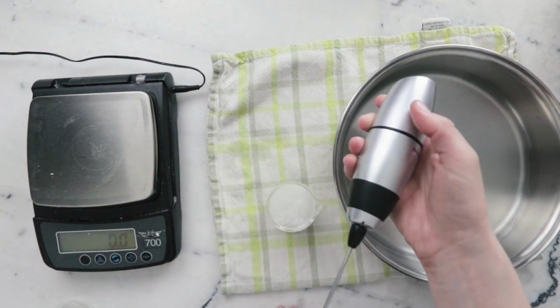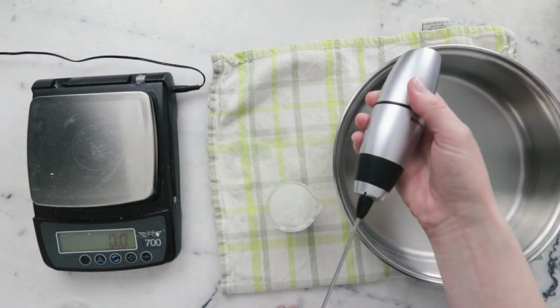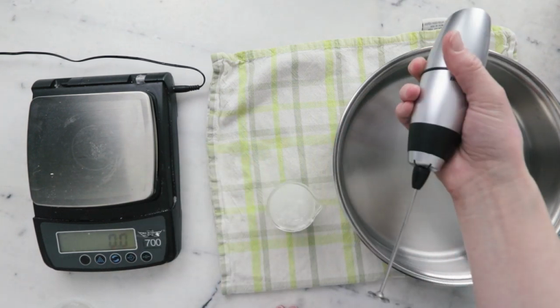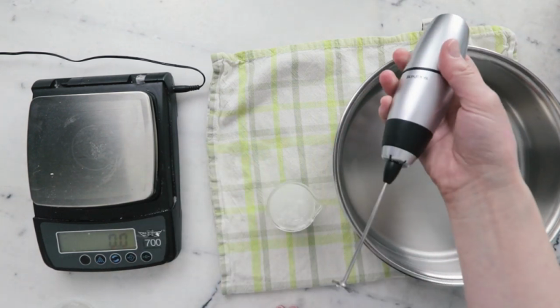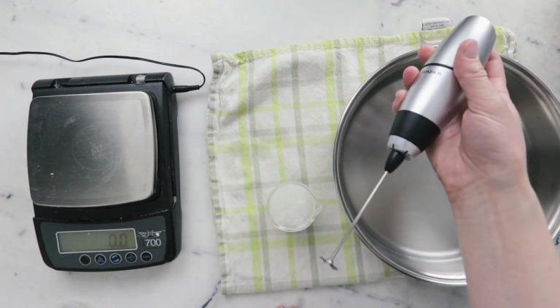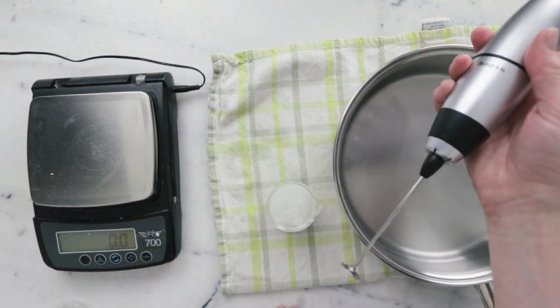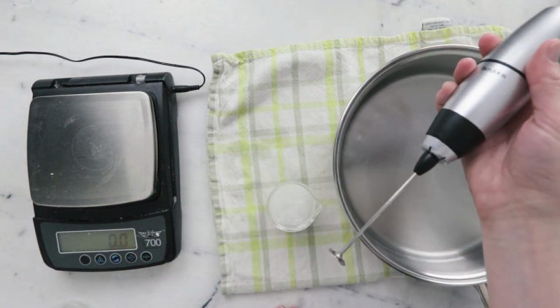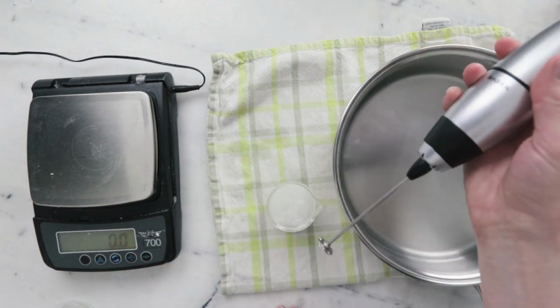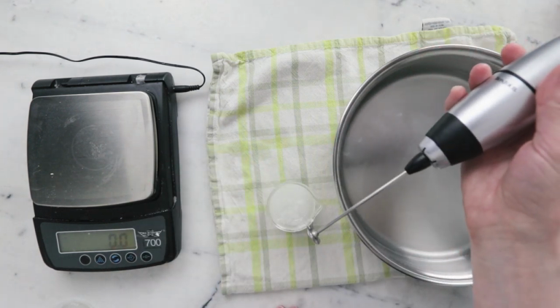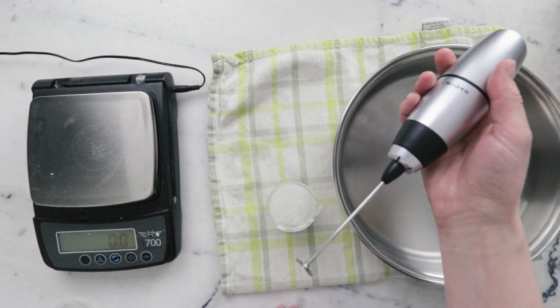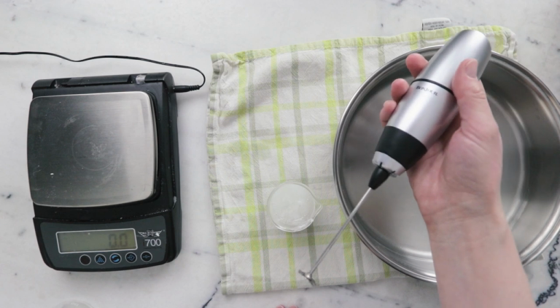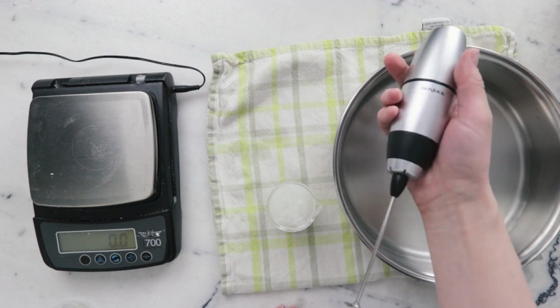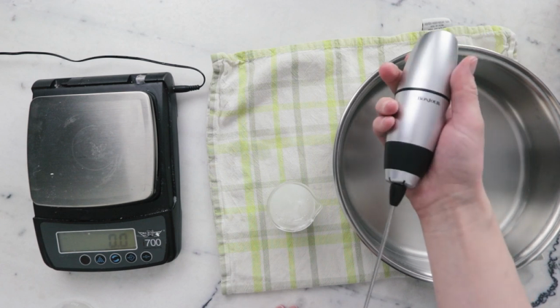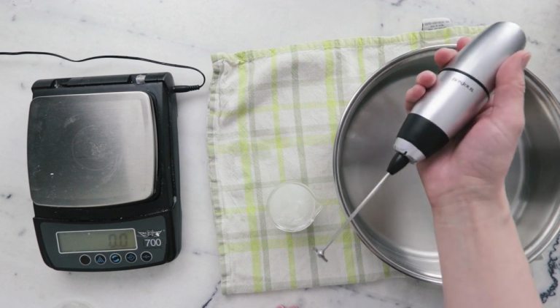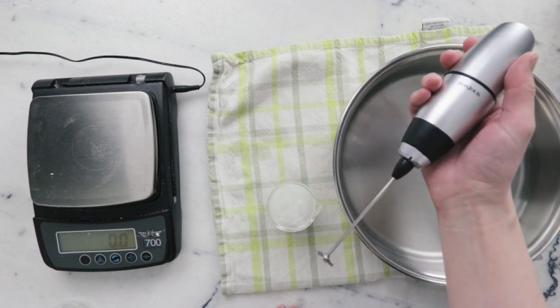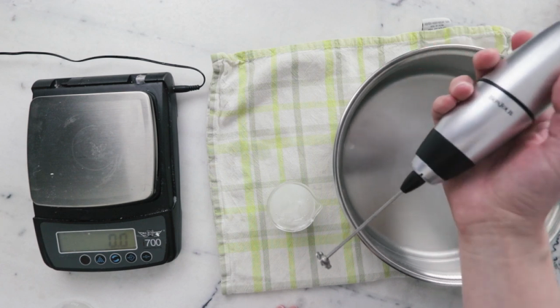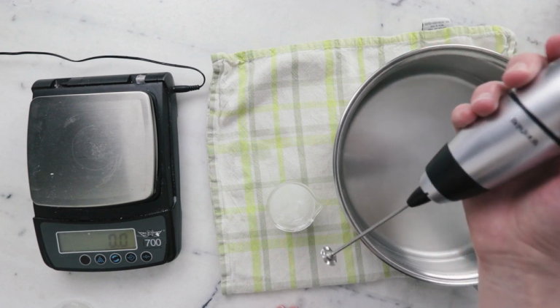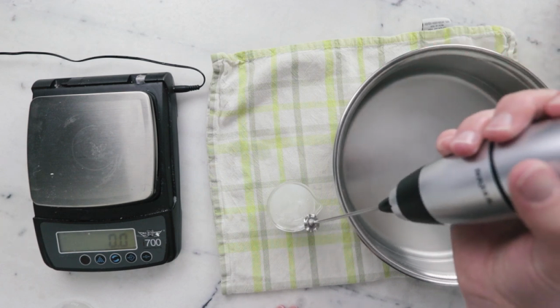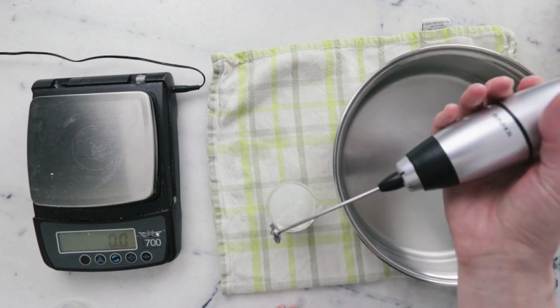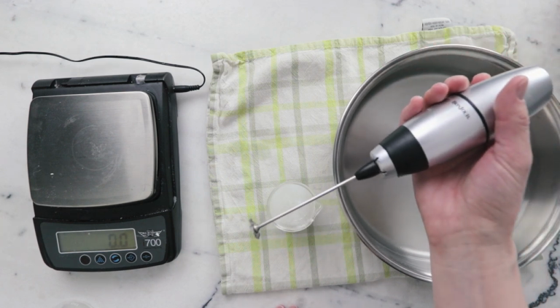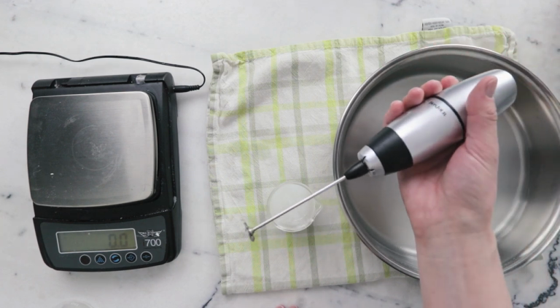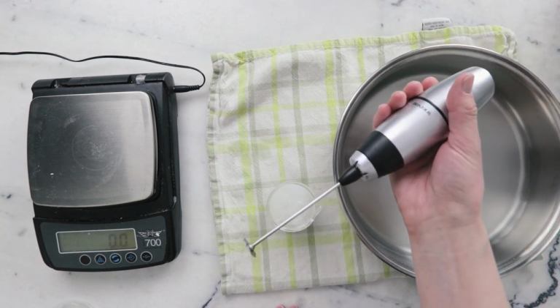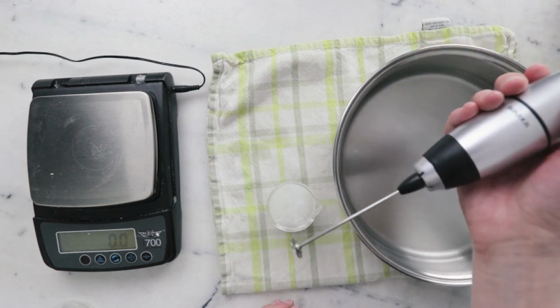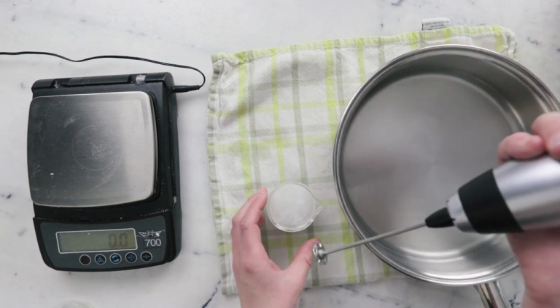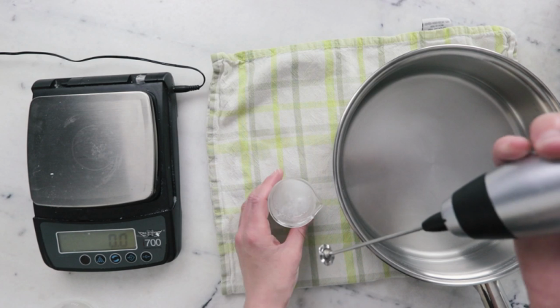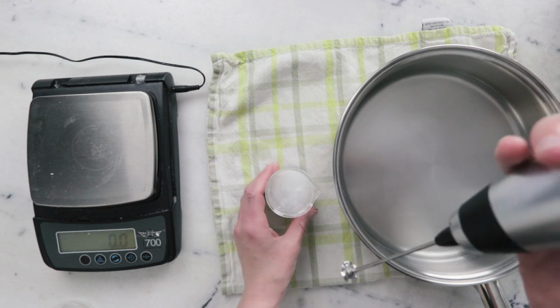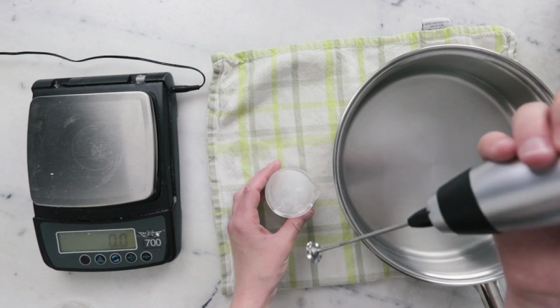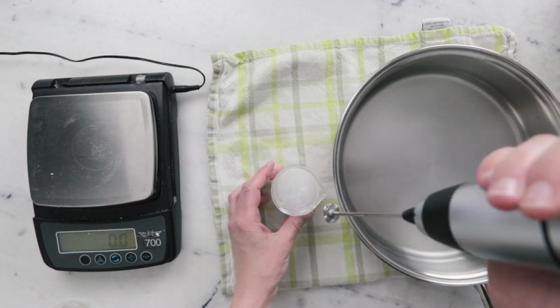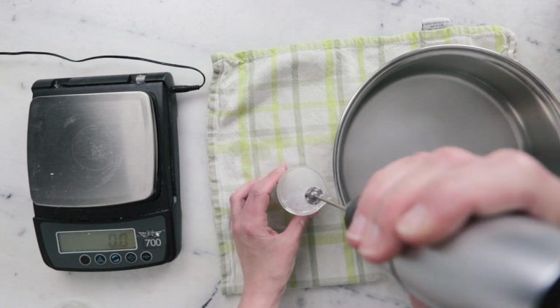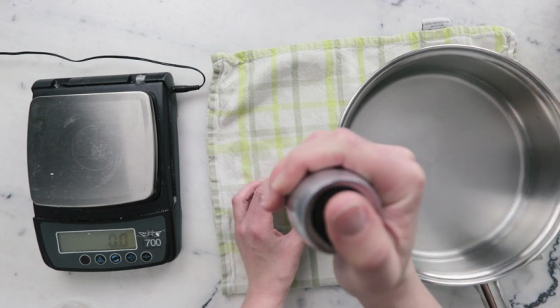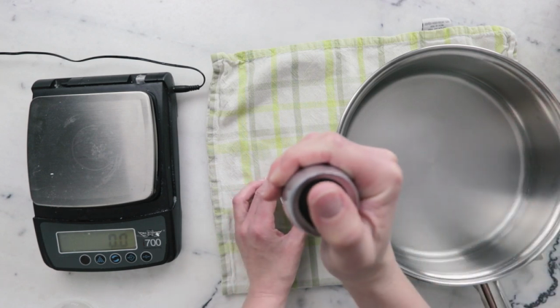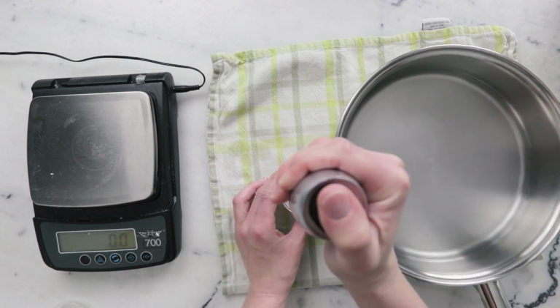To blend up this small batch, I'm going to use this little handheld mixer — there's an article on it in the Humble Bee and Me encyclopedia if you want to learn more about it. If you don't have a high-powered small mixer, you'll probably want to double the batch so you can use your immersion blender instead.